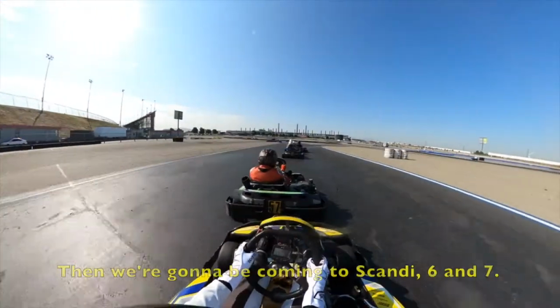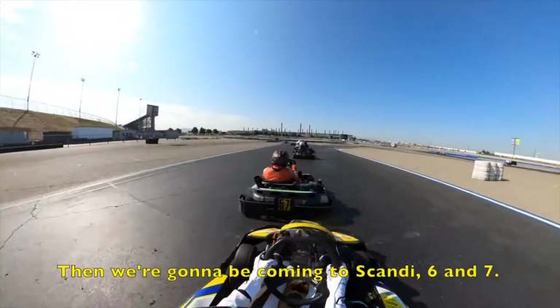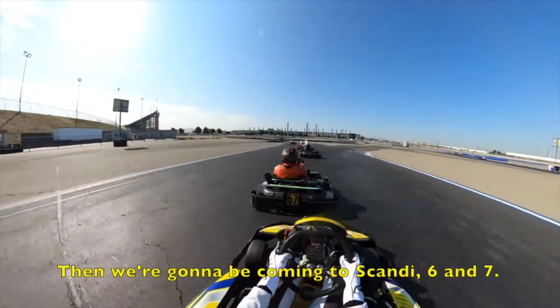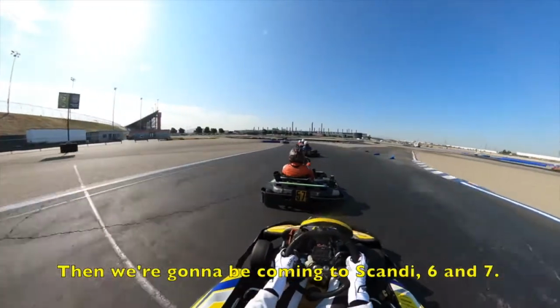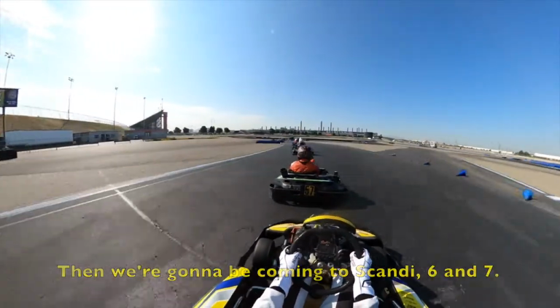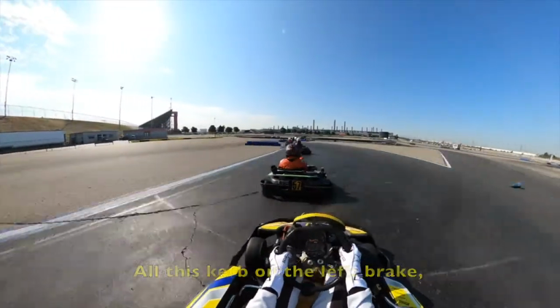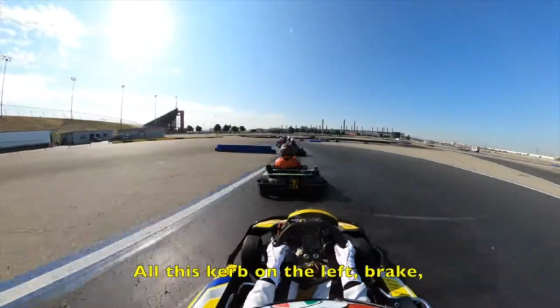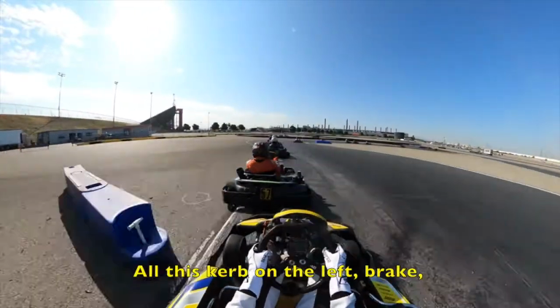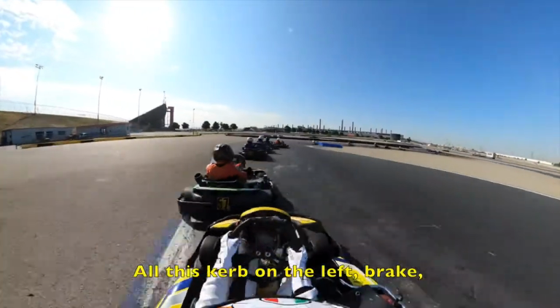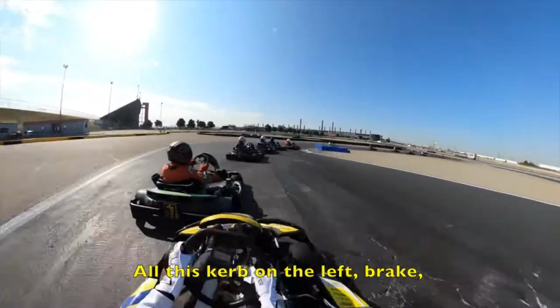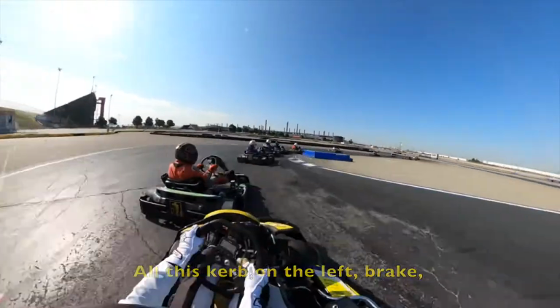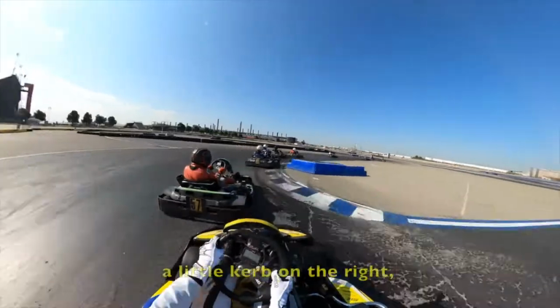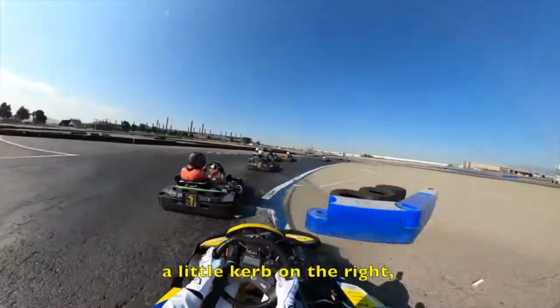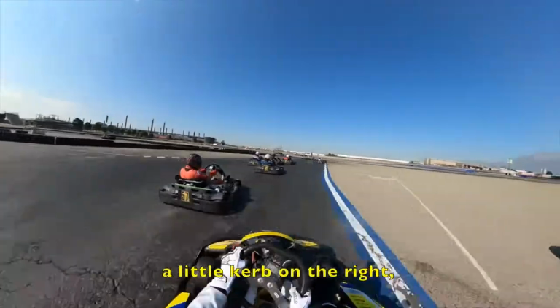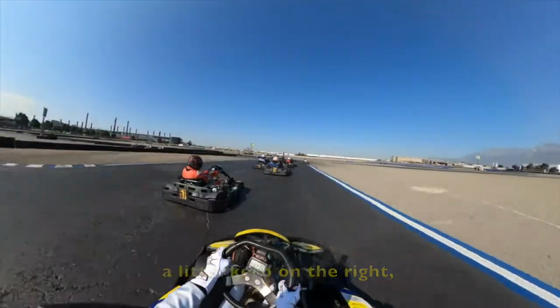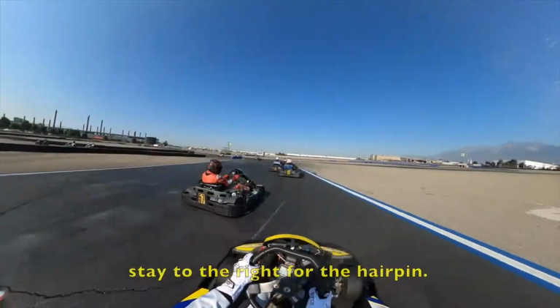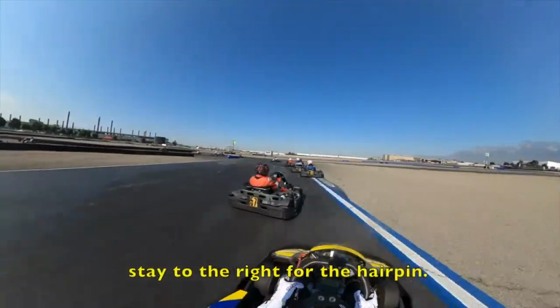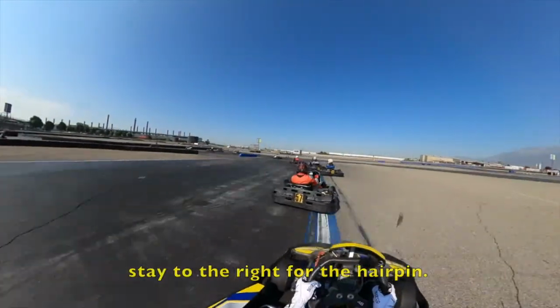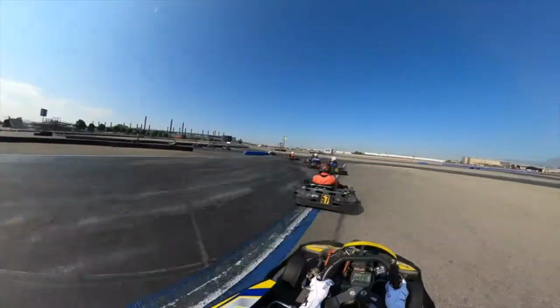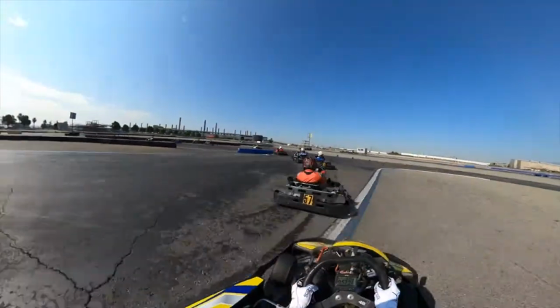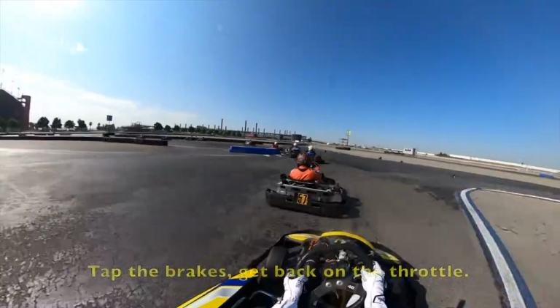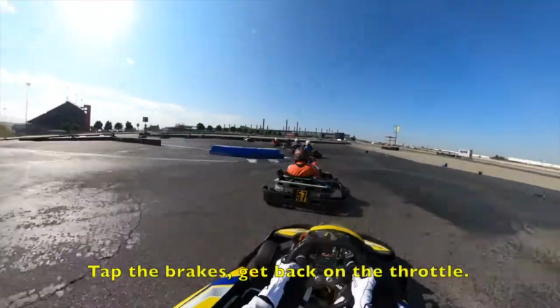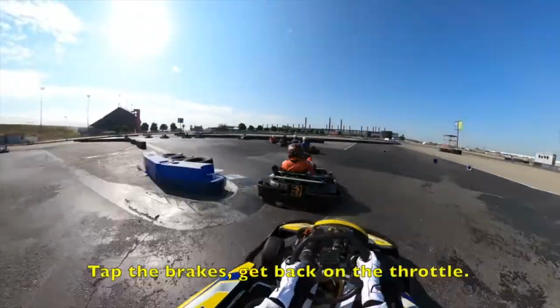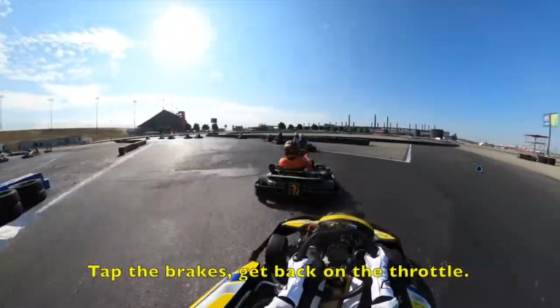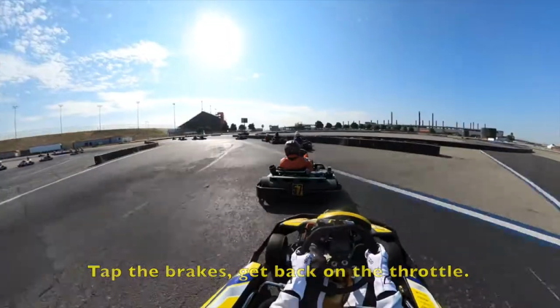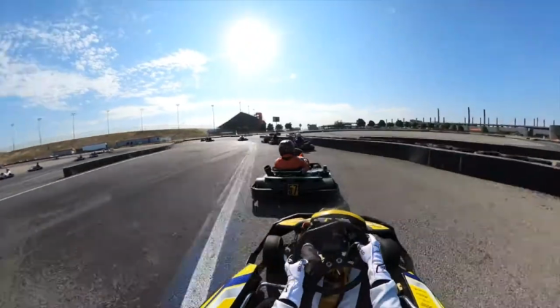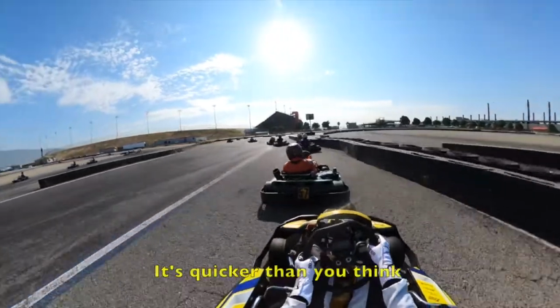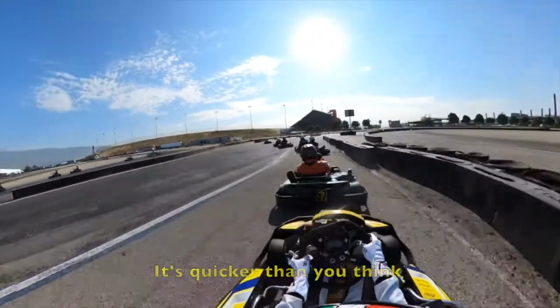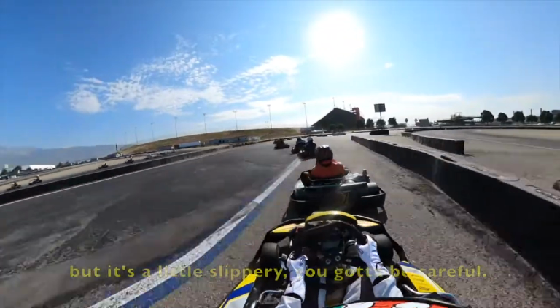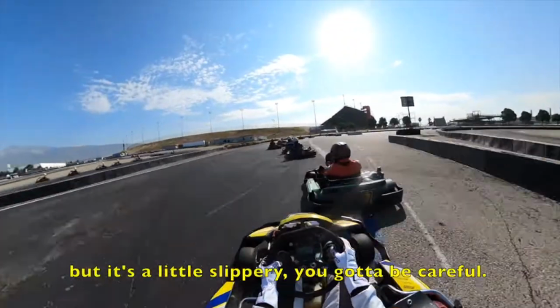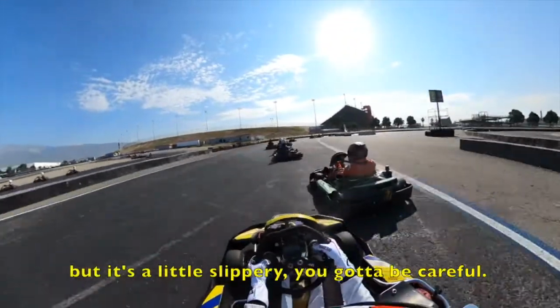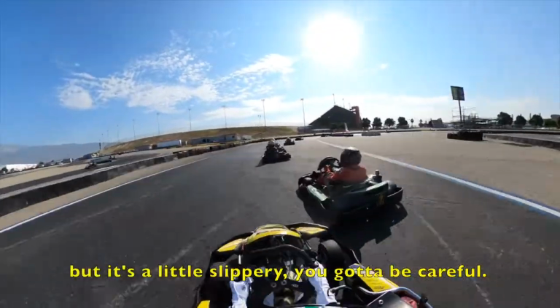Then we're going to be coming to Scandi, 6 and 7. Always curve on the left, brake, get a curve on the right, curve on the right for the hairpin. Tap the brakes, go back on the throttle. It's quicker than you think, but it's a little slippery. You've got to be careful.